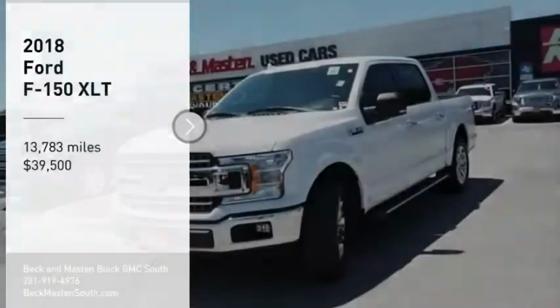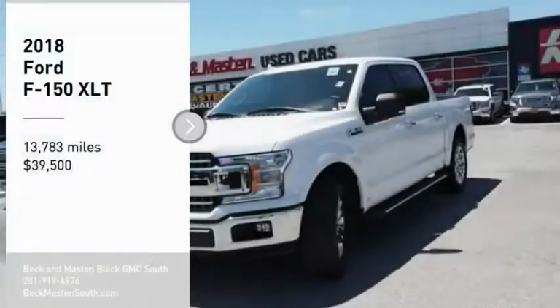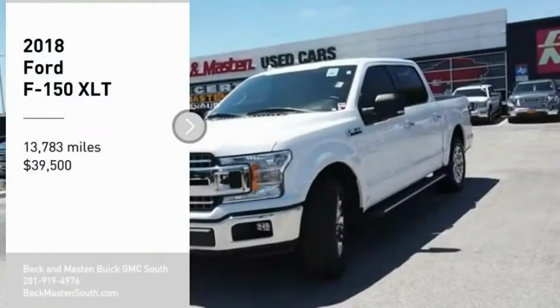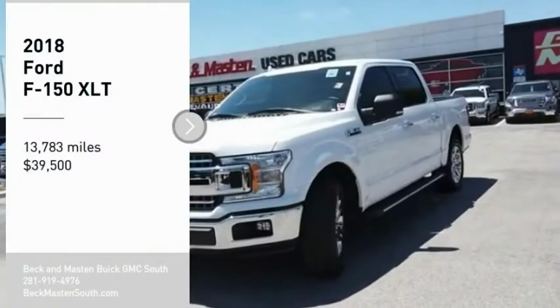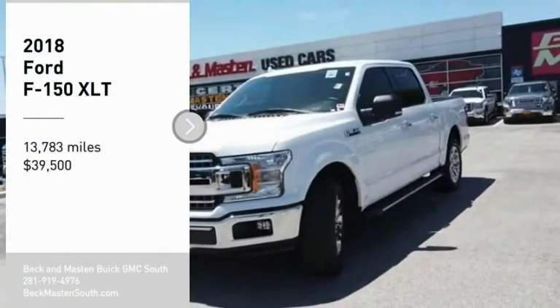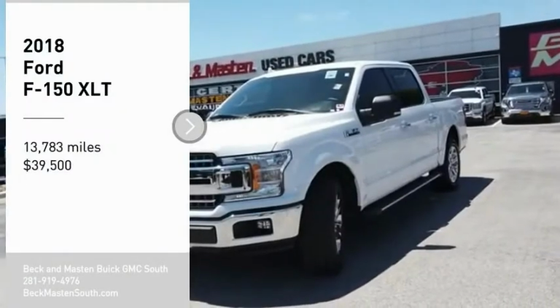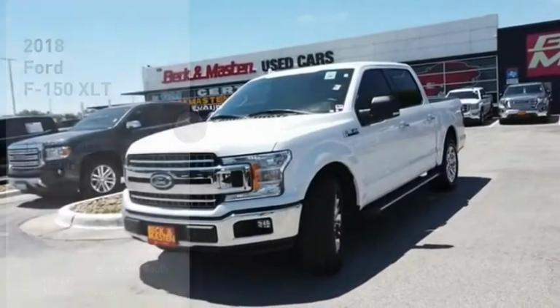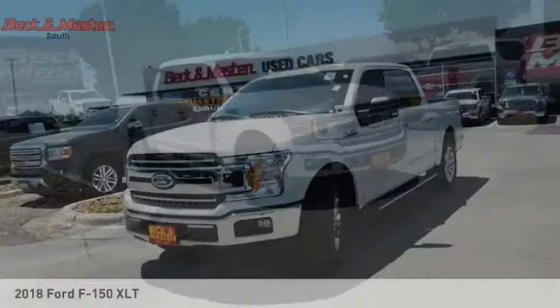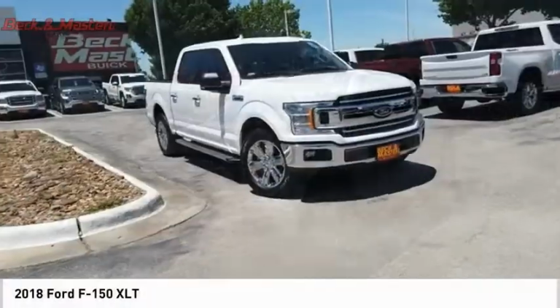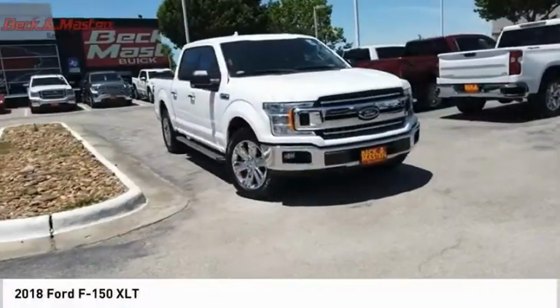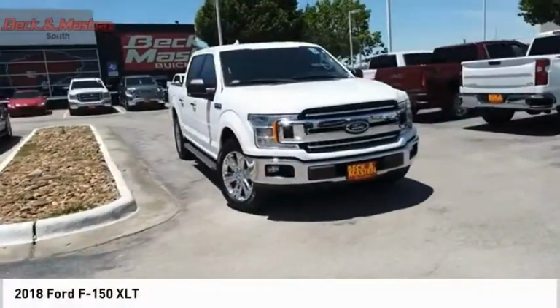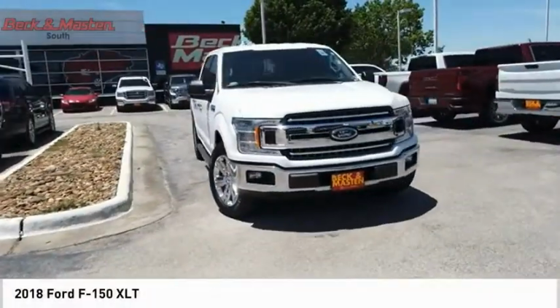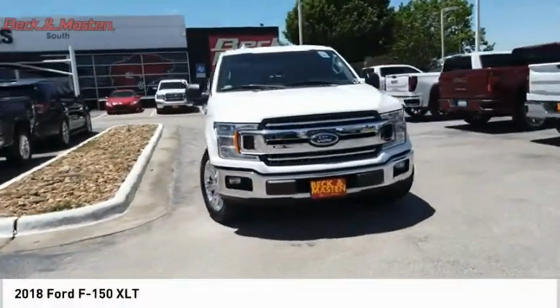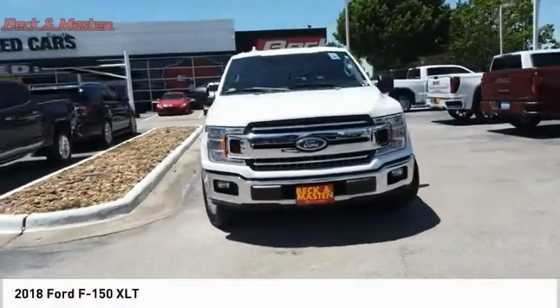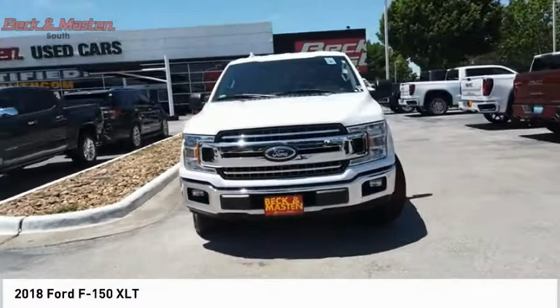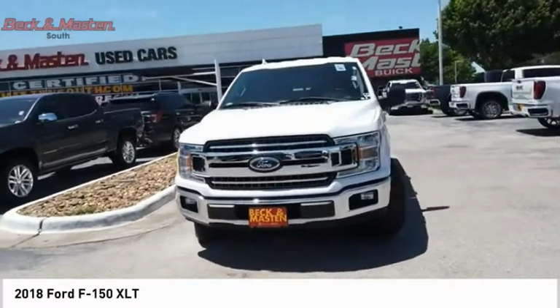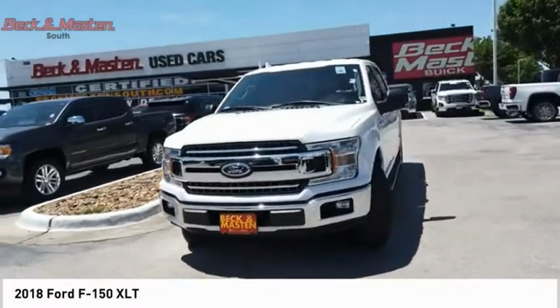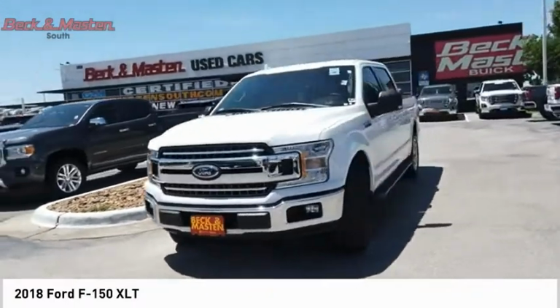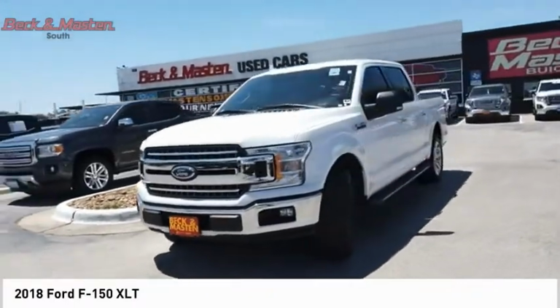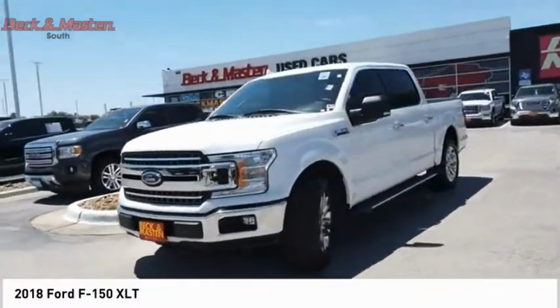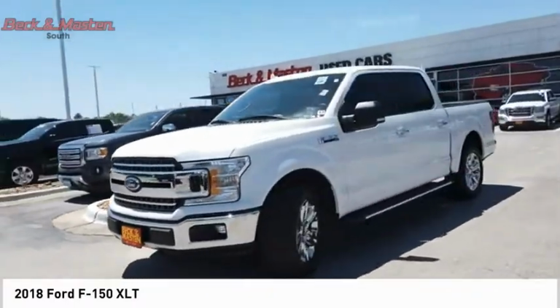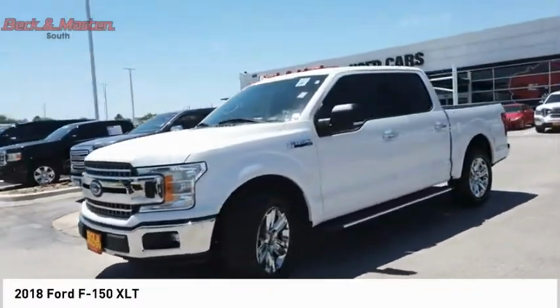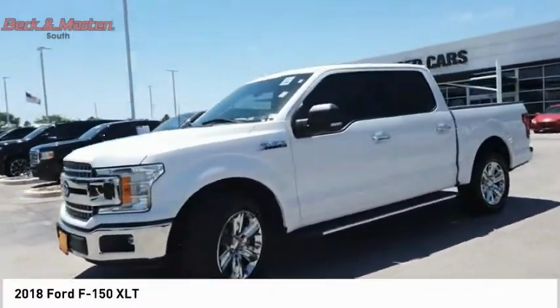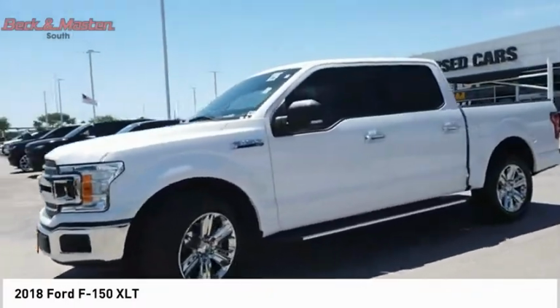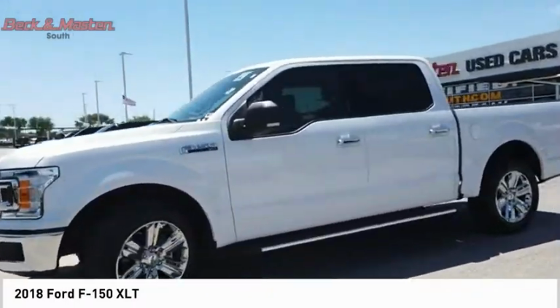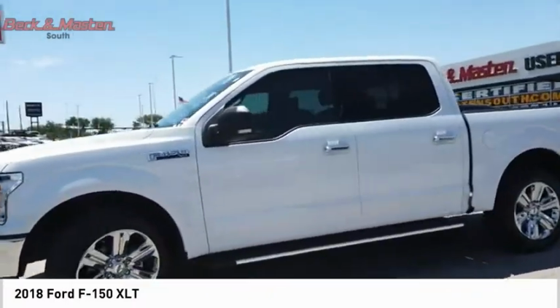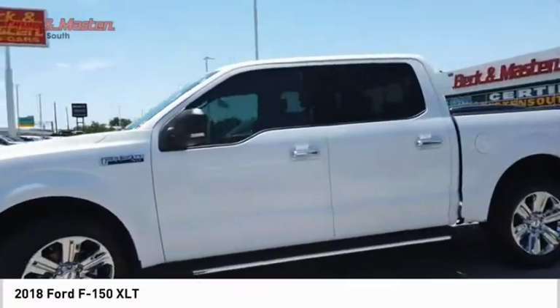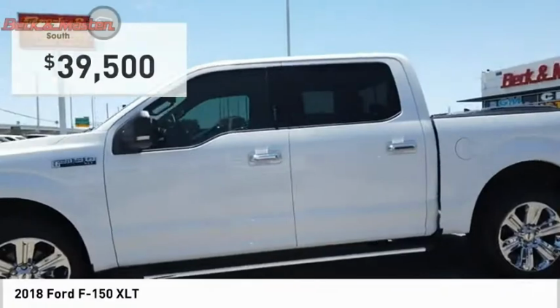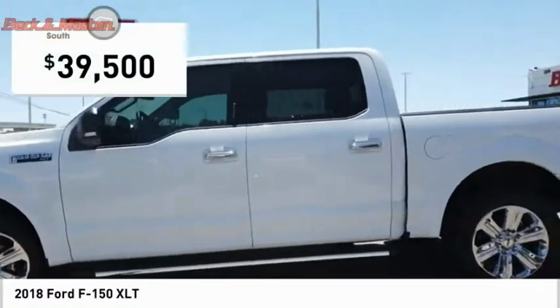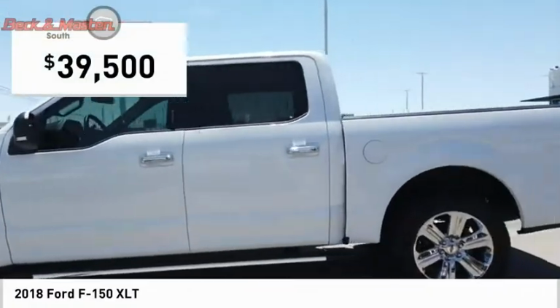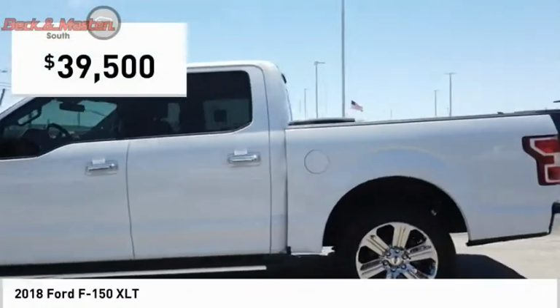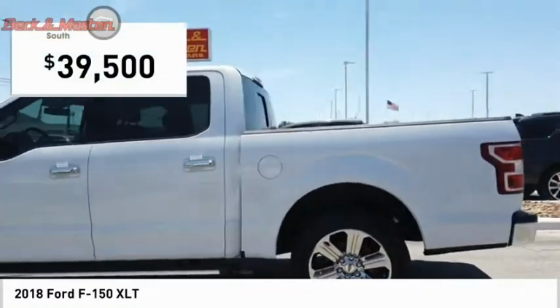Come test drive the 2018 F-150. A Ford F-150 knows how to handle any situation. It's built to follow orders, no whining, and is priced below $40,000.